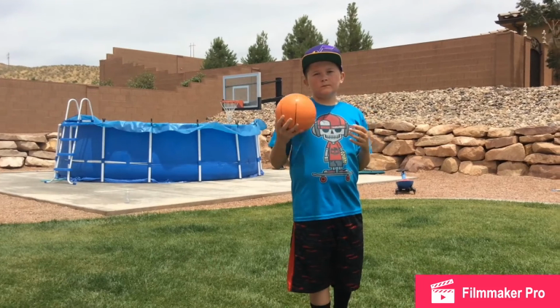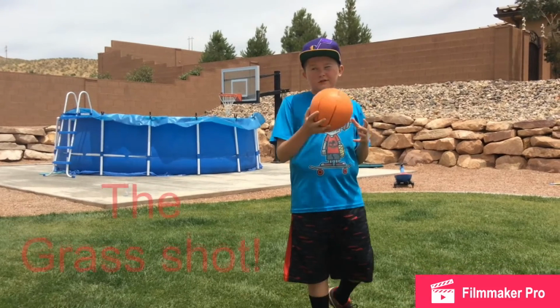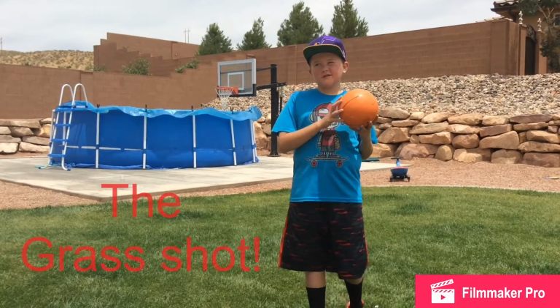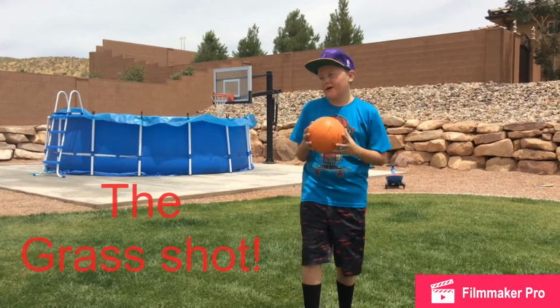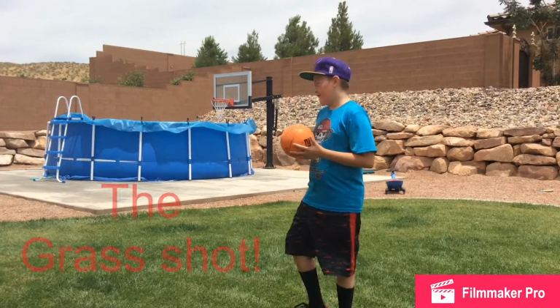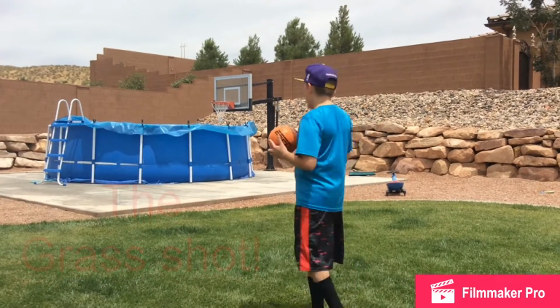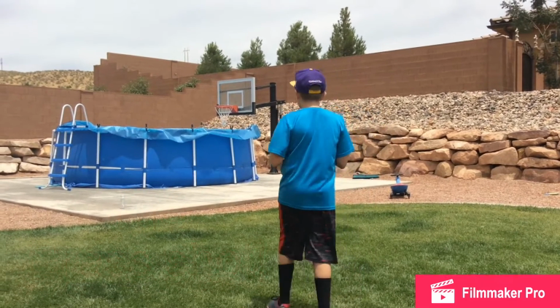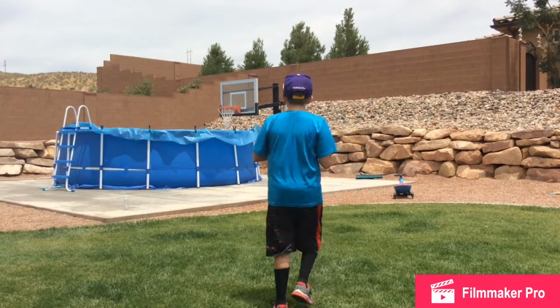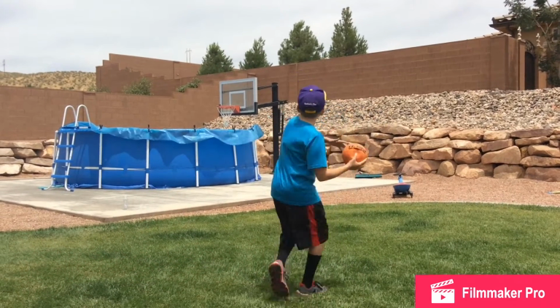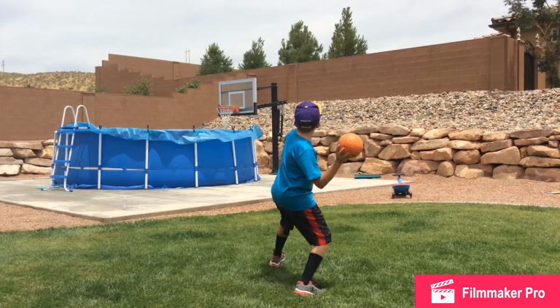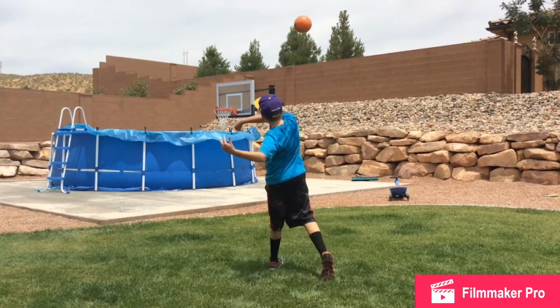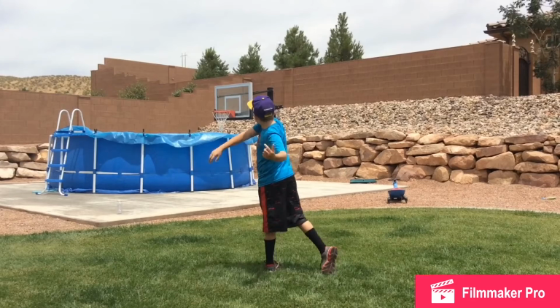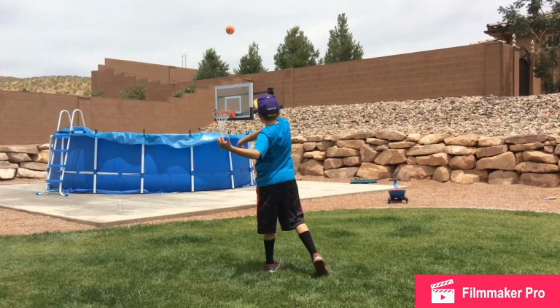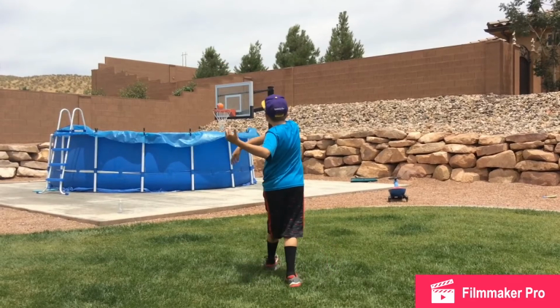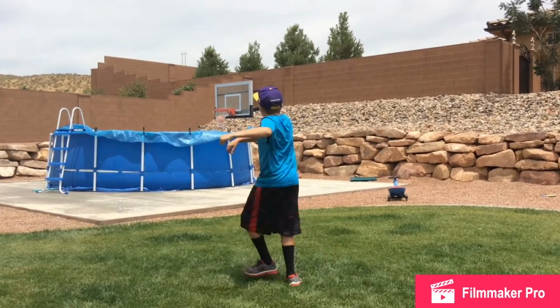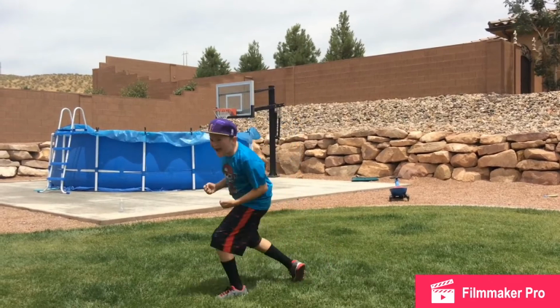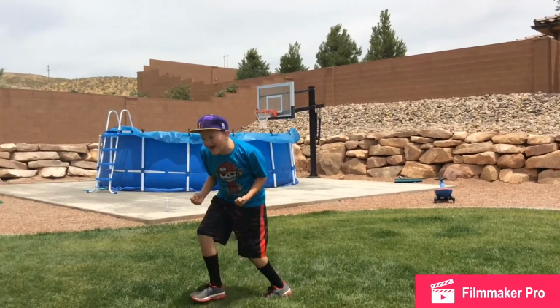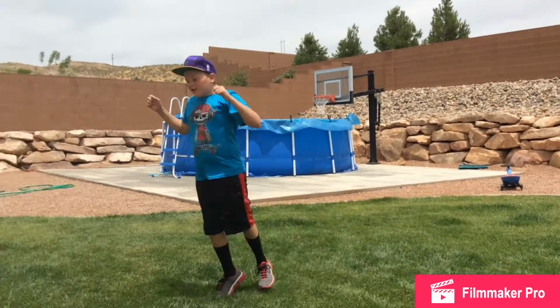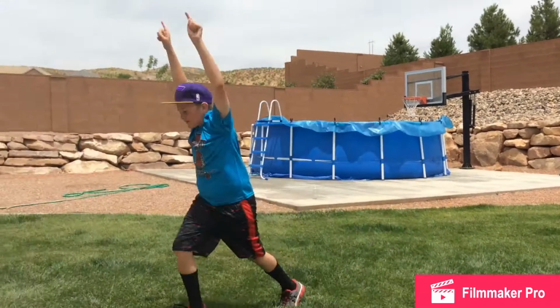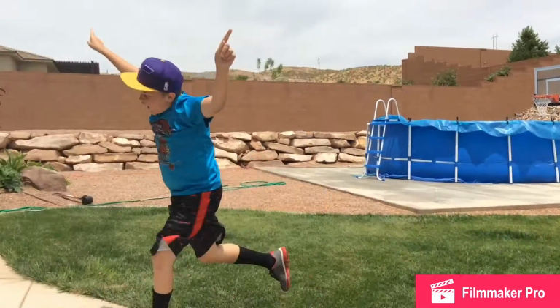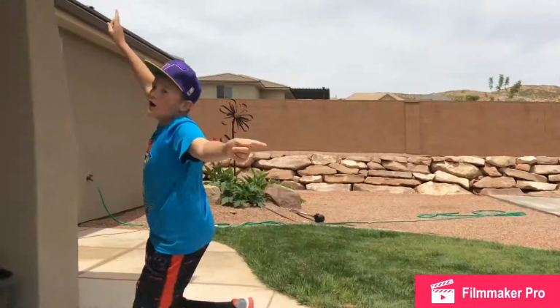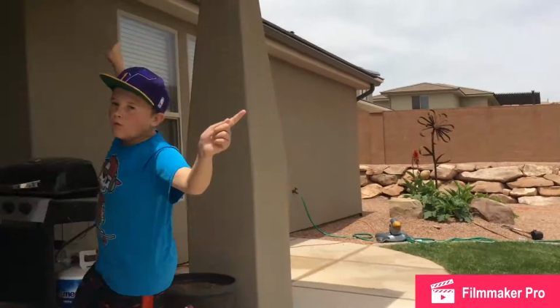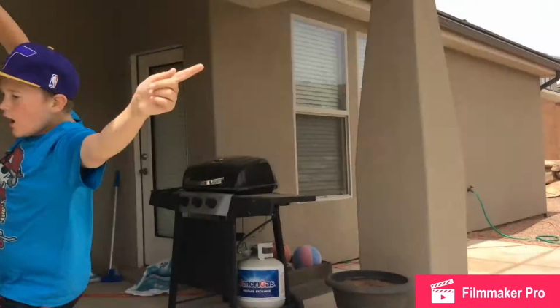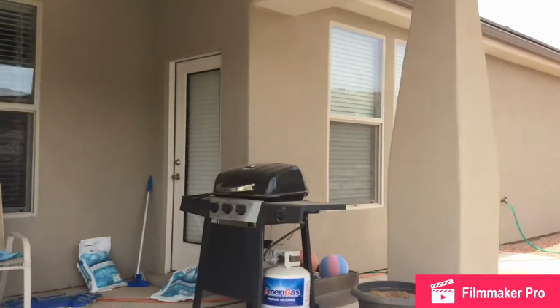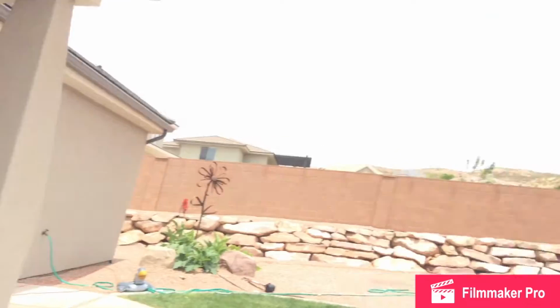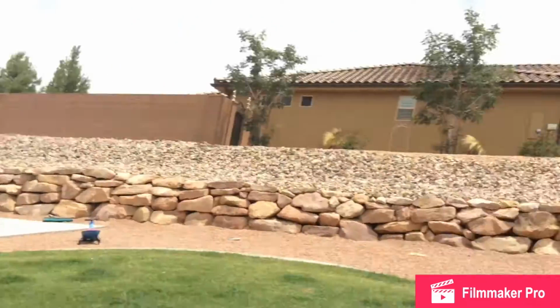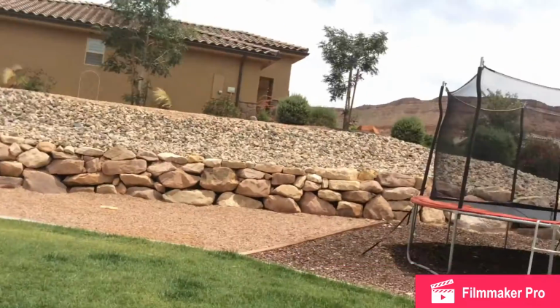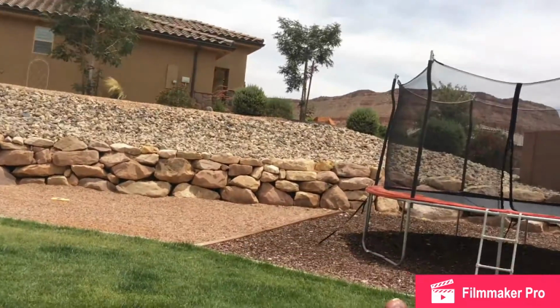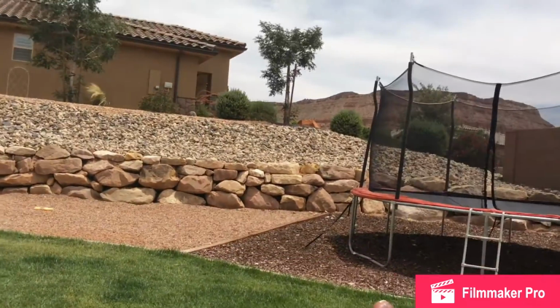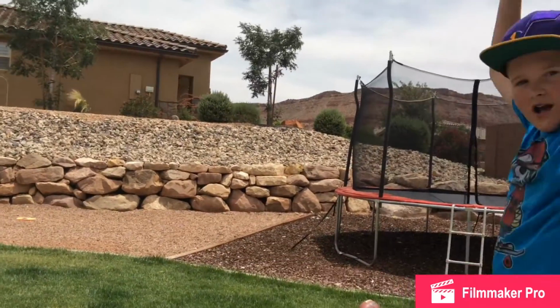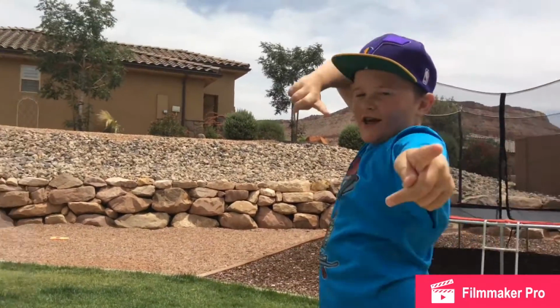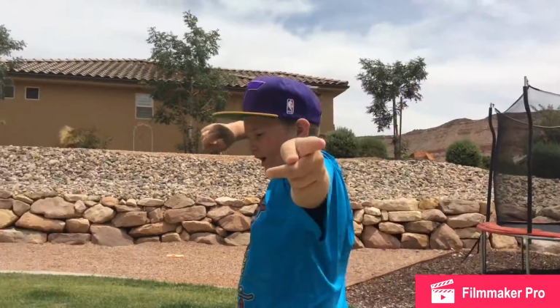This is the grass shot. Yeah! Let's go! Woo! That's what we got to do. Let's go, let's go! Let's get on to the next shot.